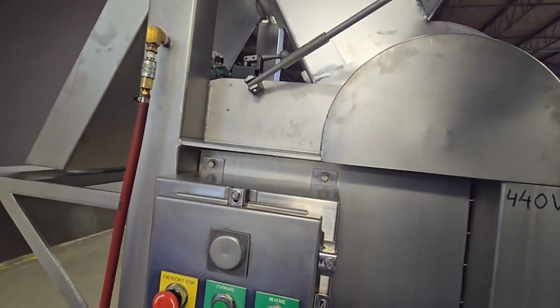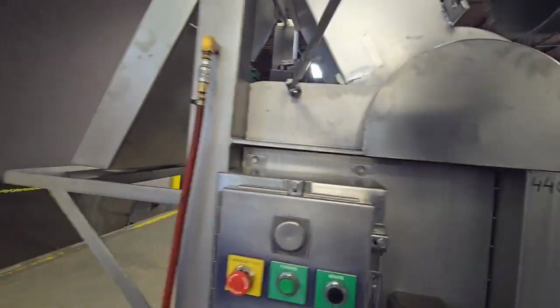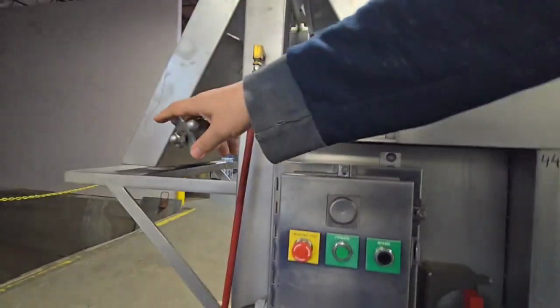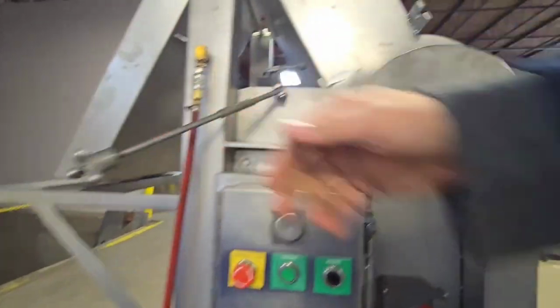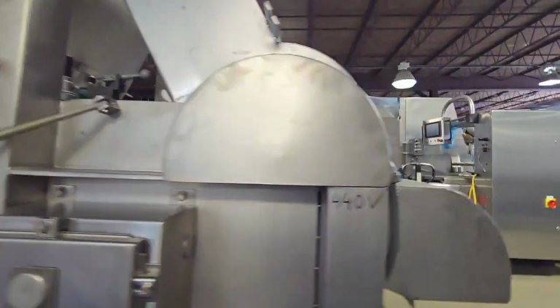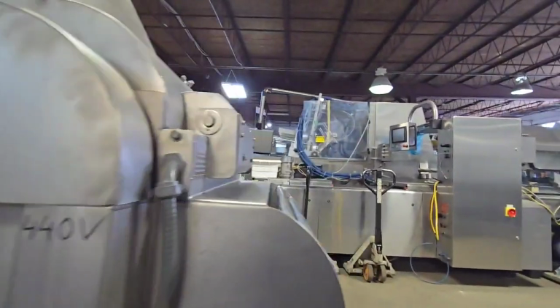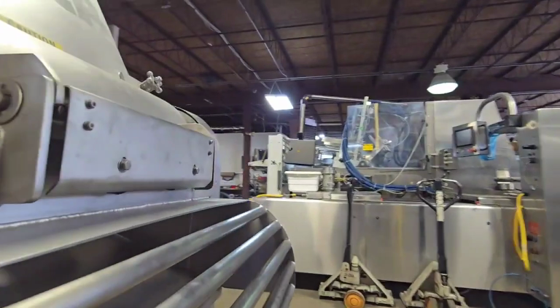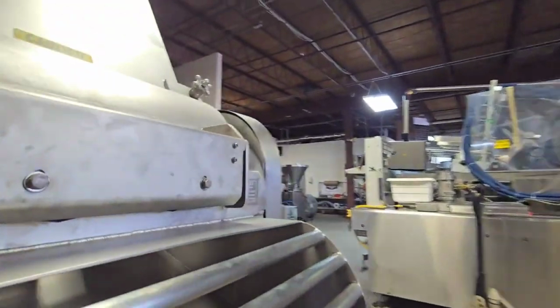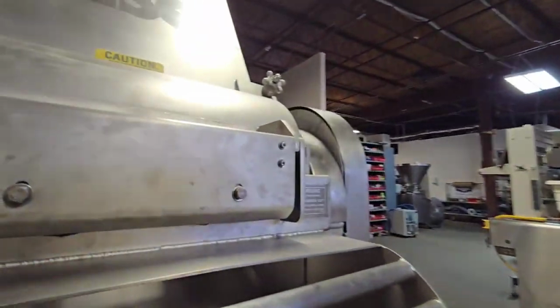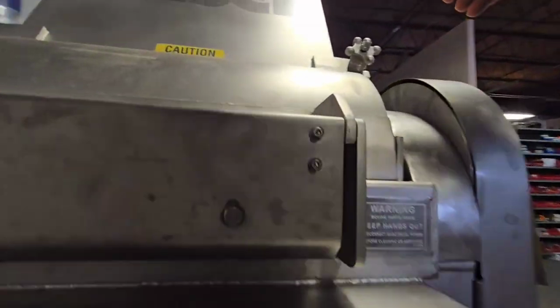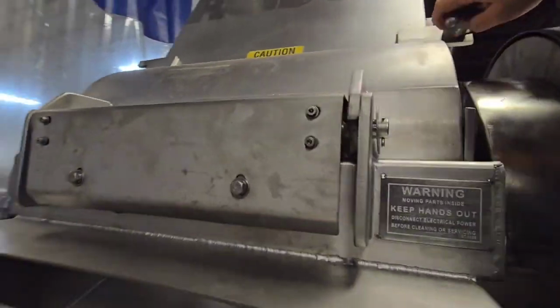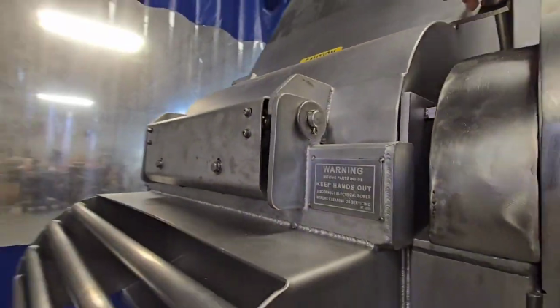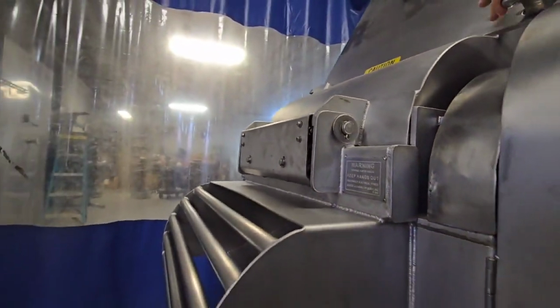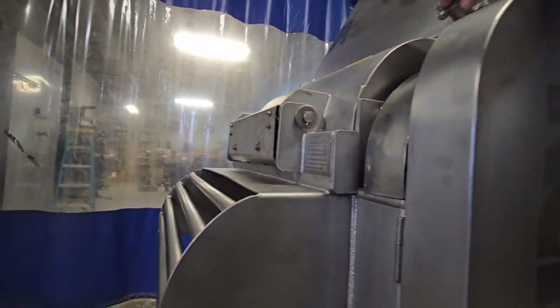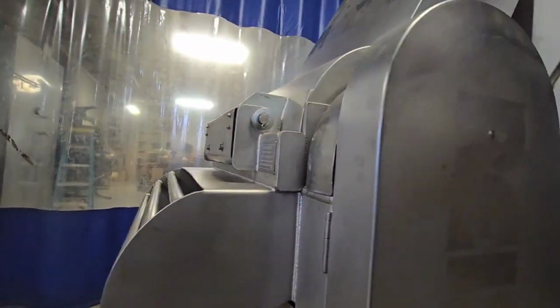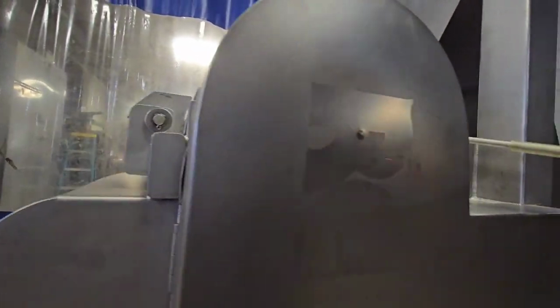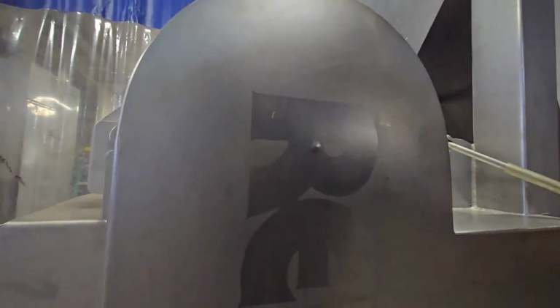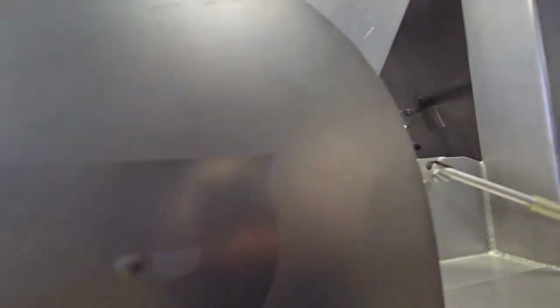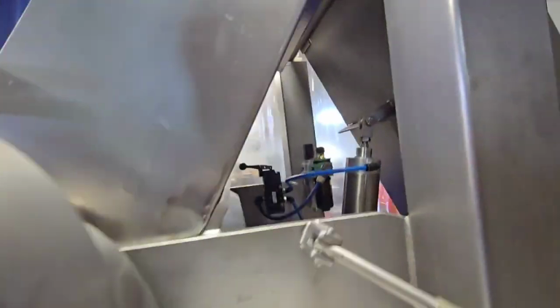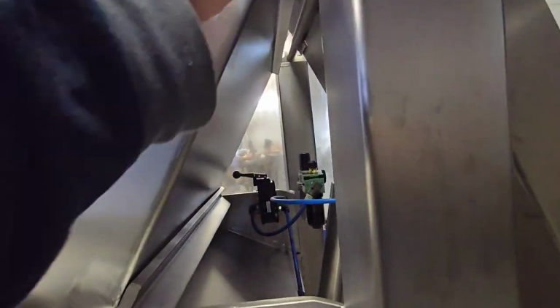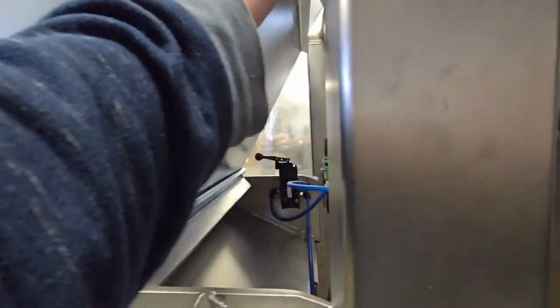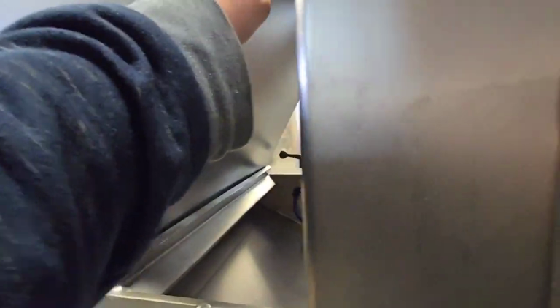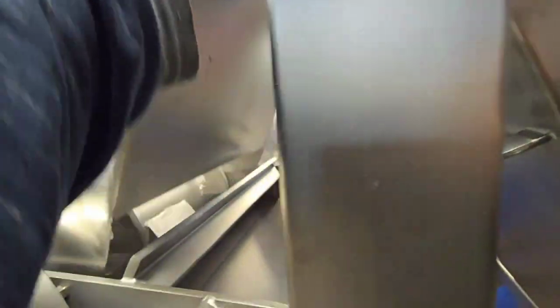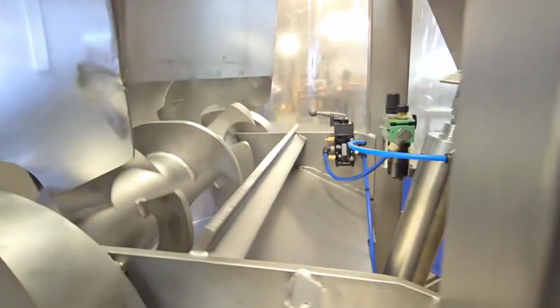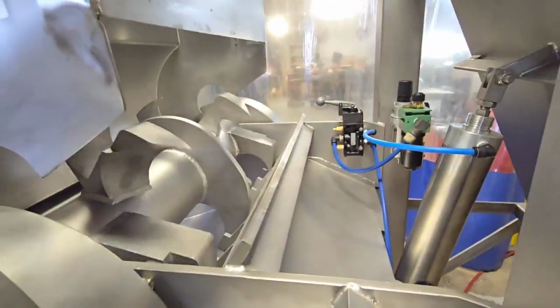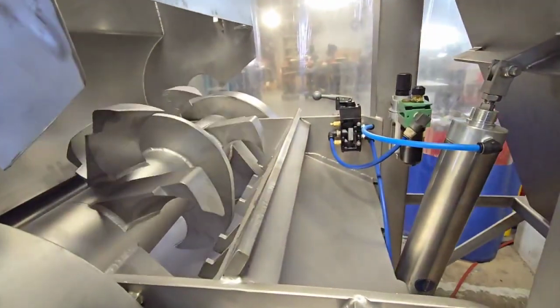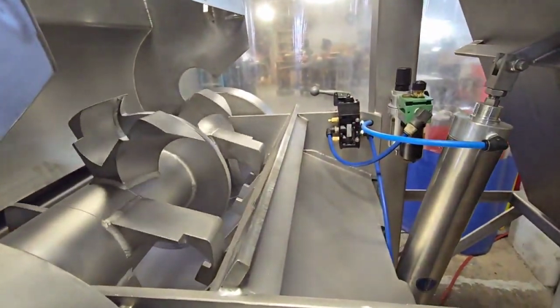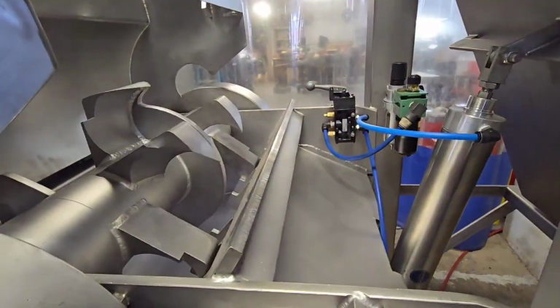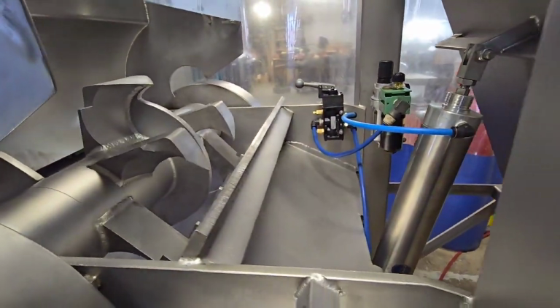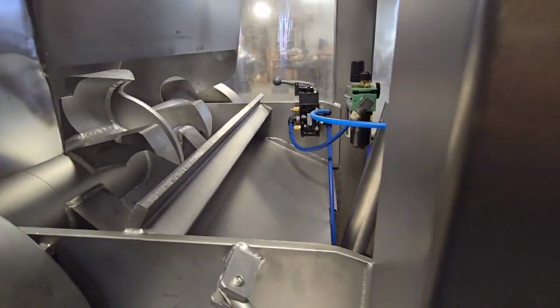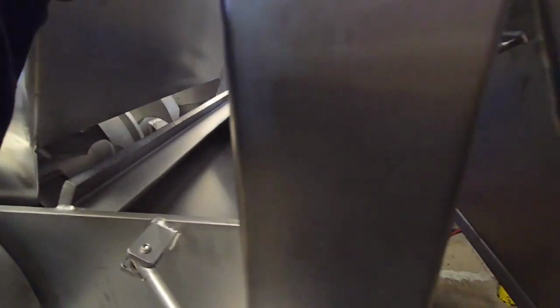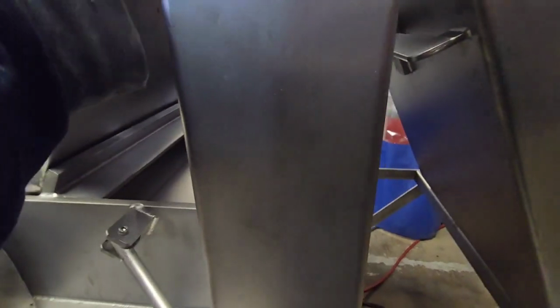We're going to go ahead and open the lid here real quickly to show the safety working properly. As soon as we lift that up, it goes ahead and shuts the machine down.